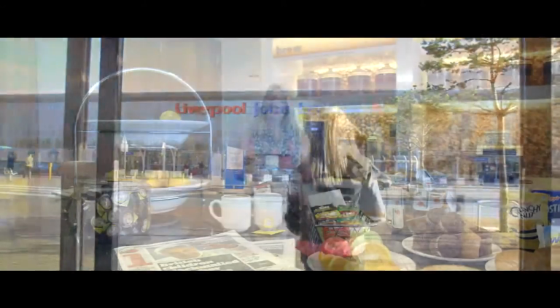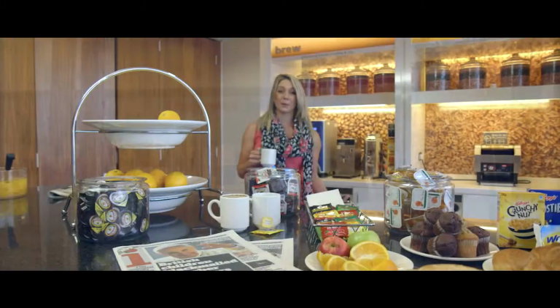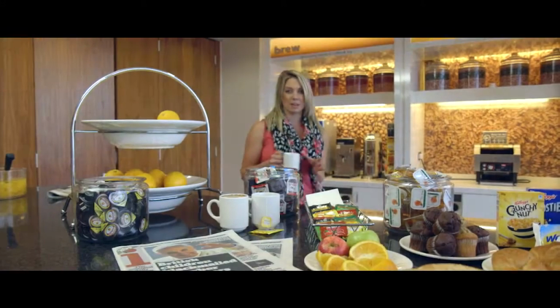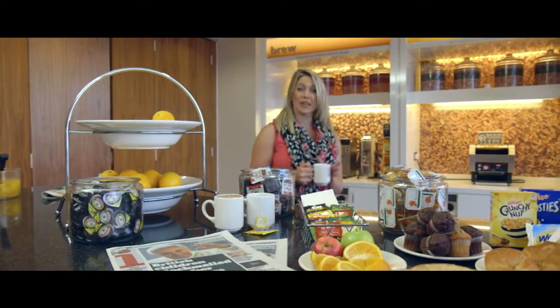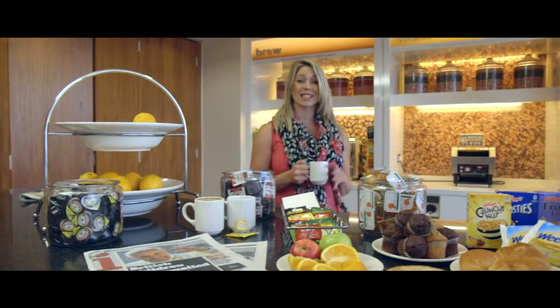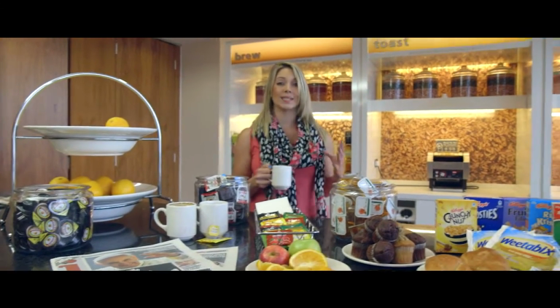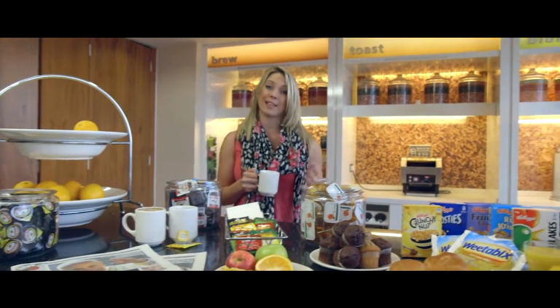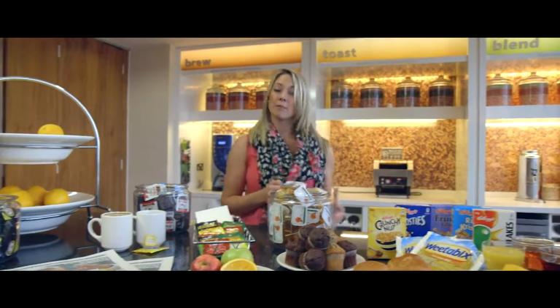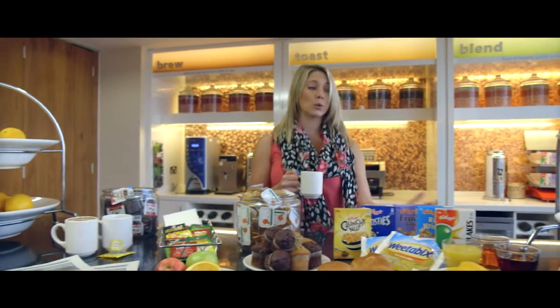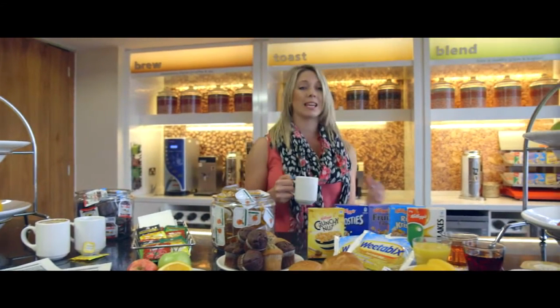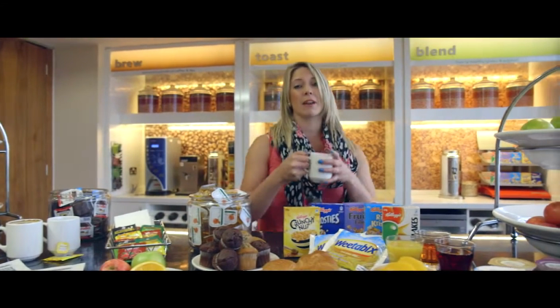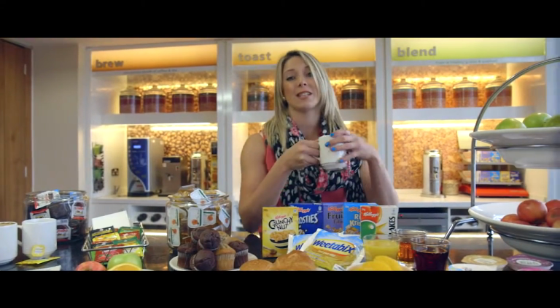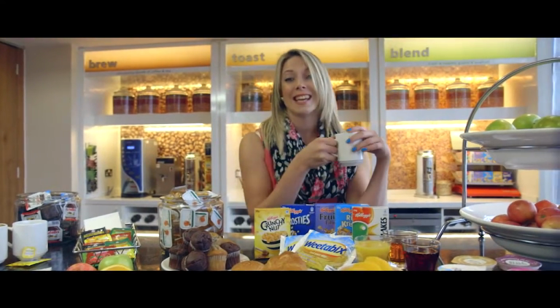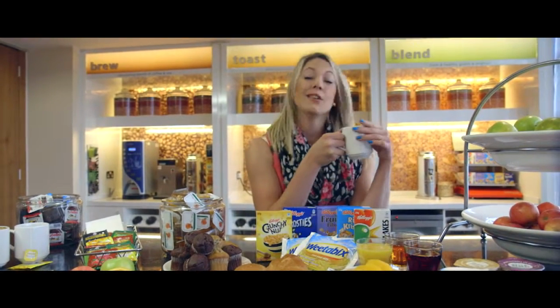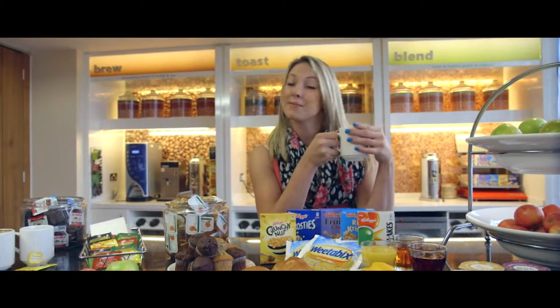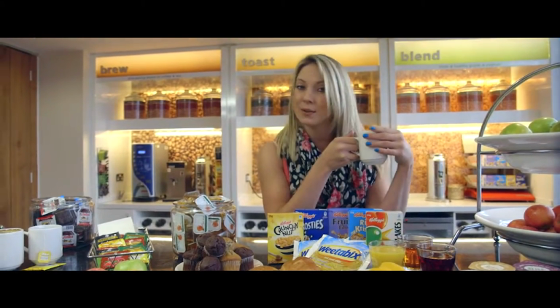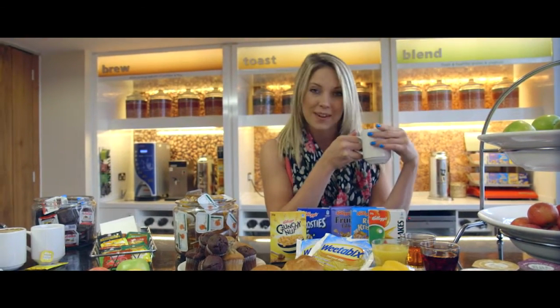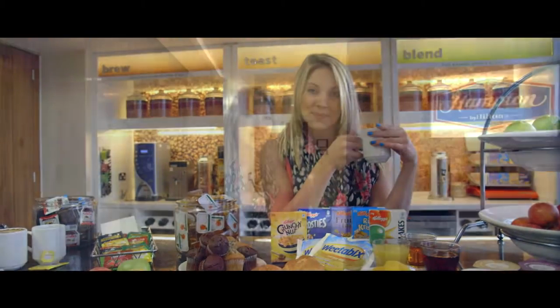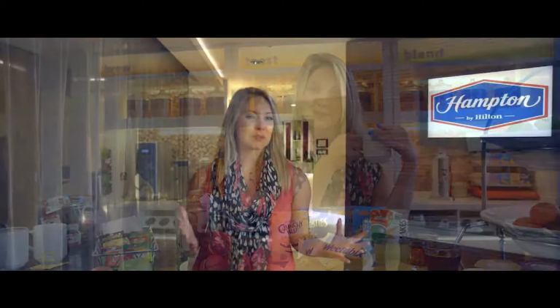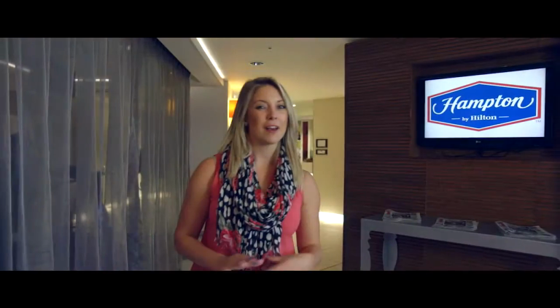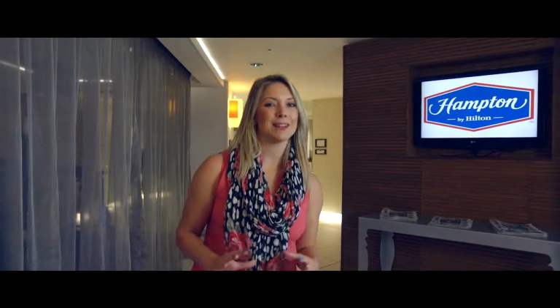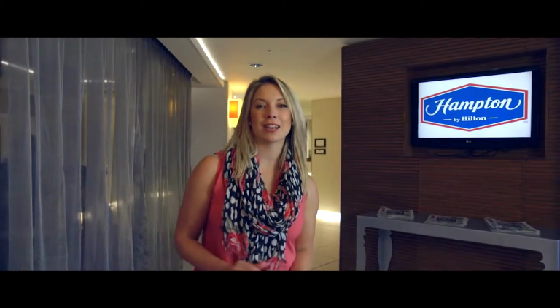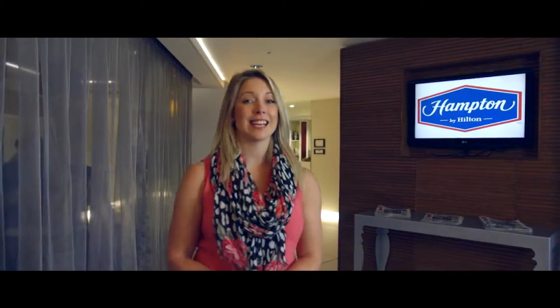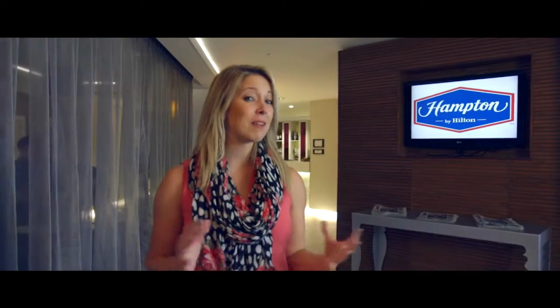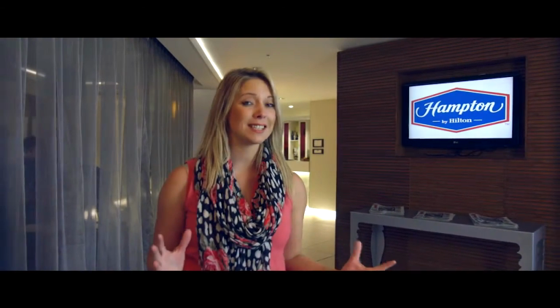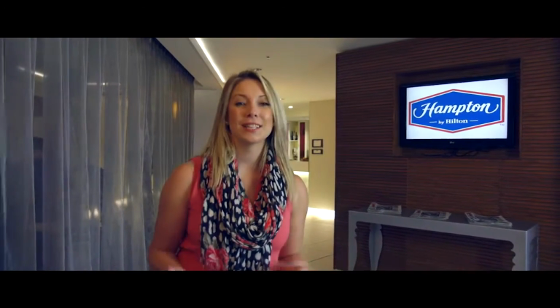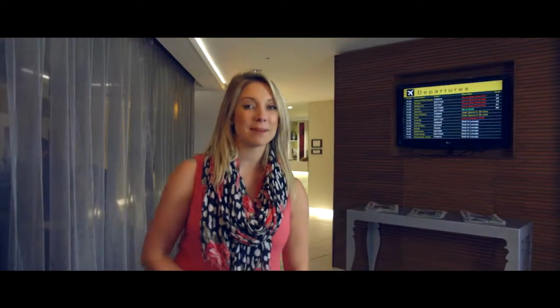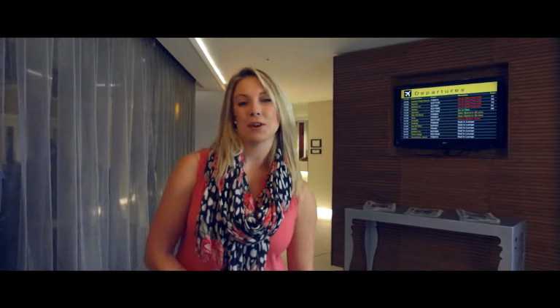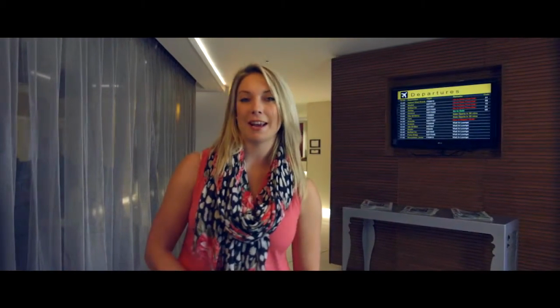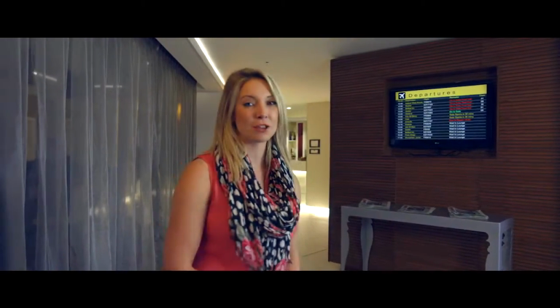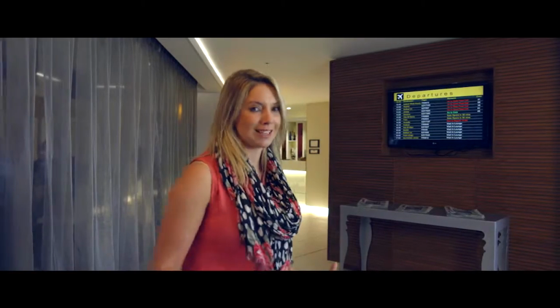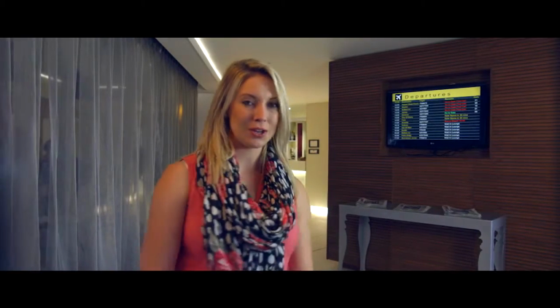As well as being convenient it's cost-effective, because this all-you-can-eat buffet breakfast is included in the price of your stay. But you'll be here for a little bit longer than it takes to have breakfast, so here's a bit of what you can expect from the rest of the hotel.